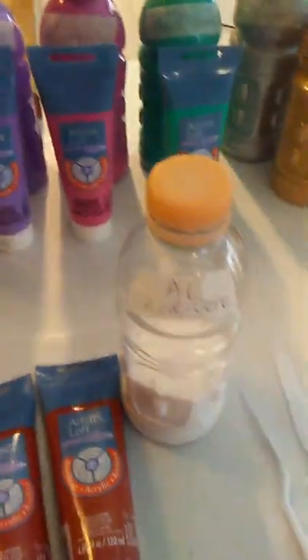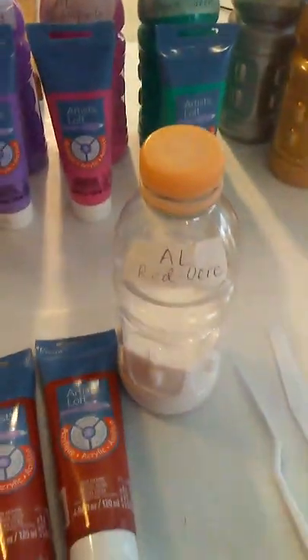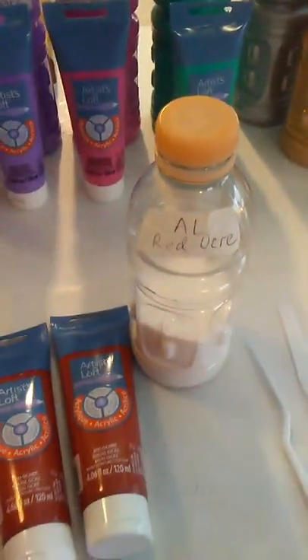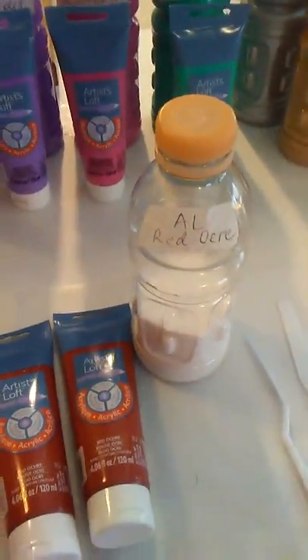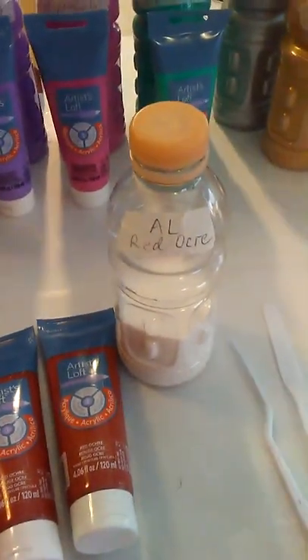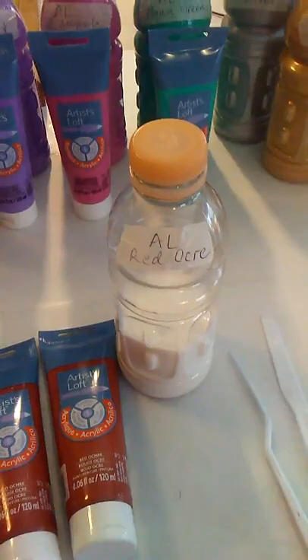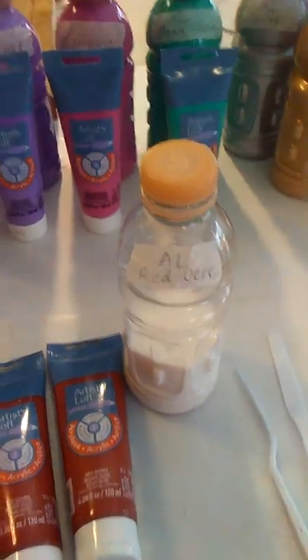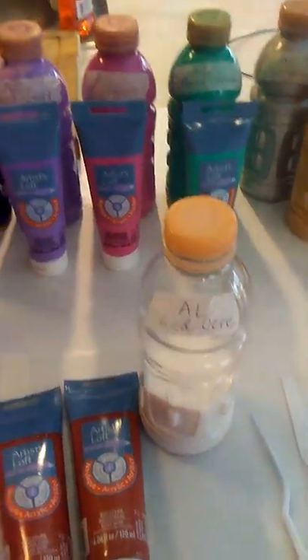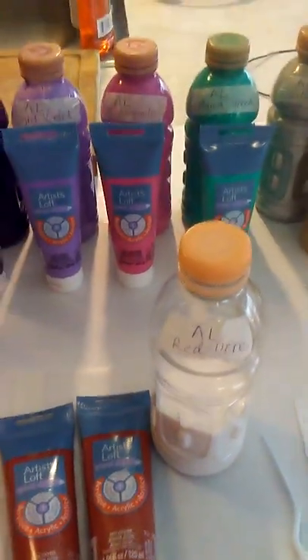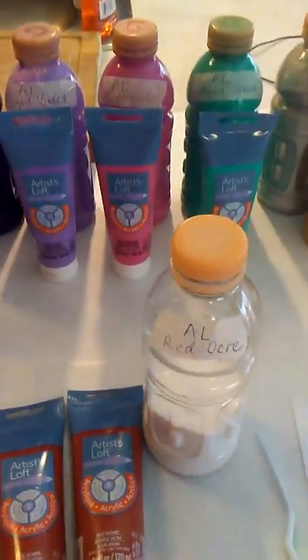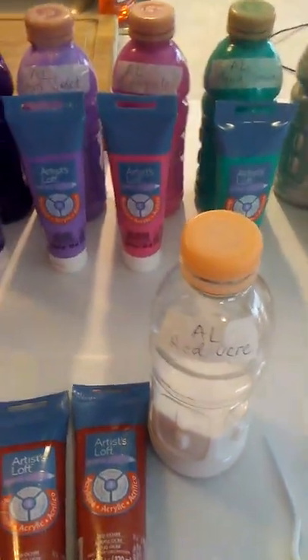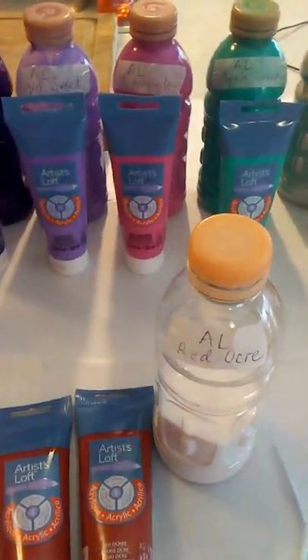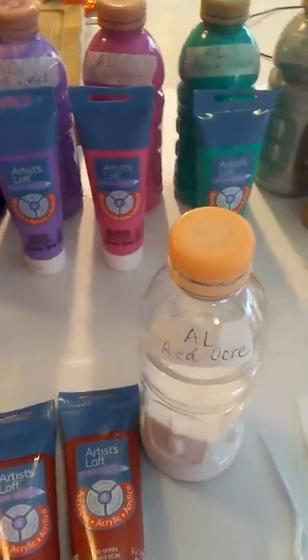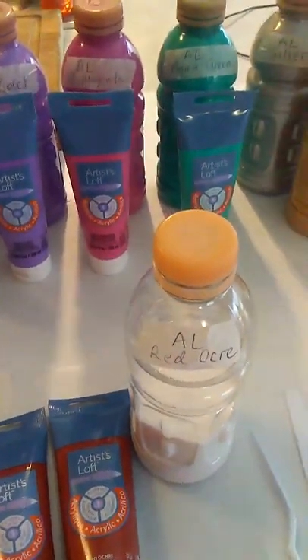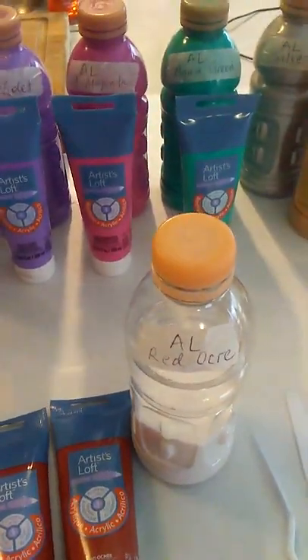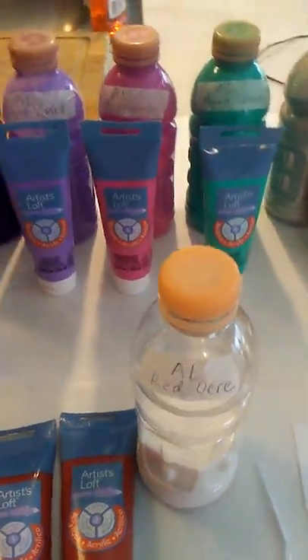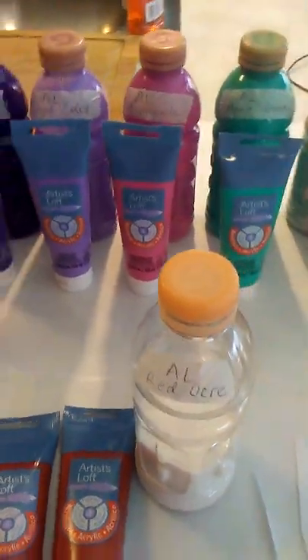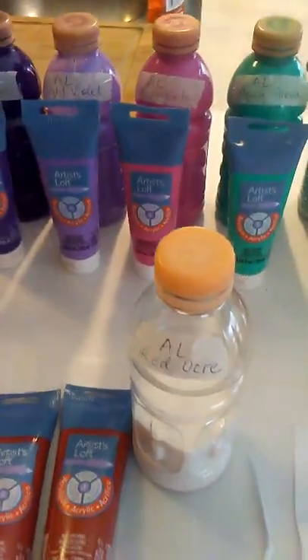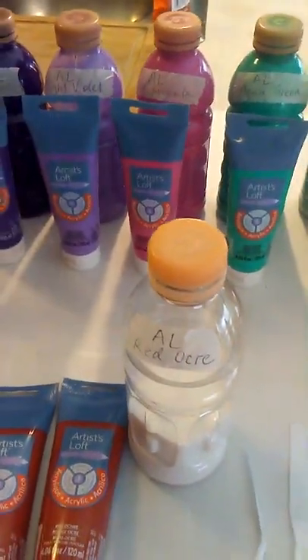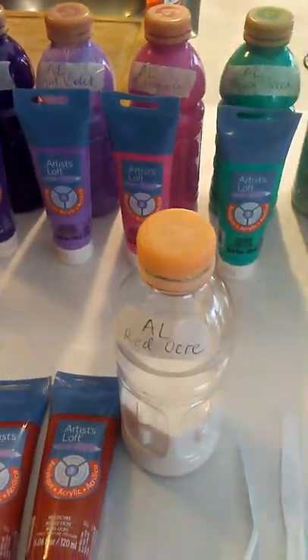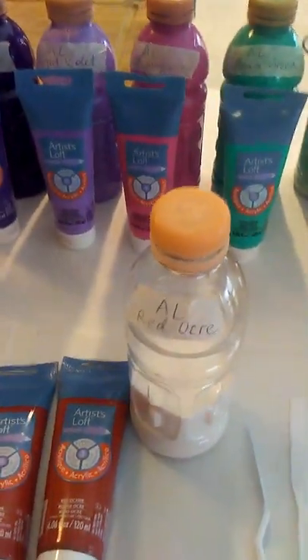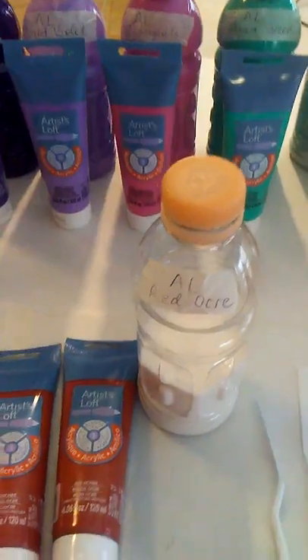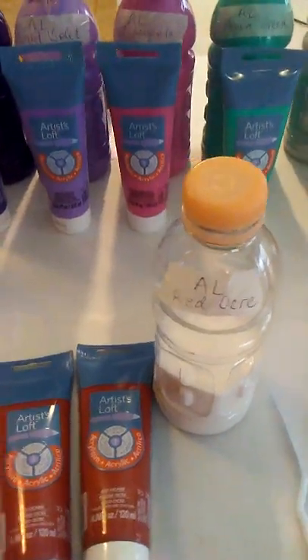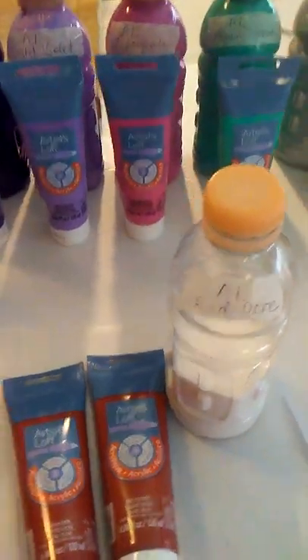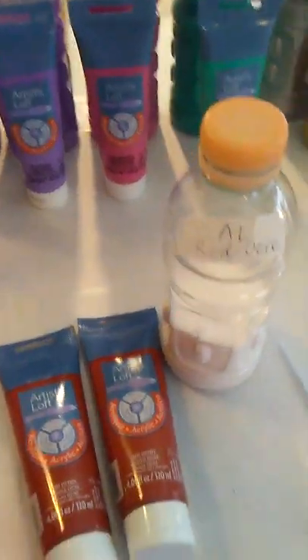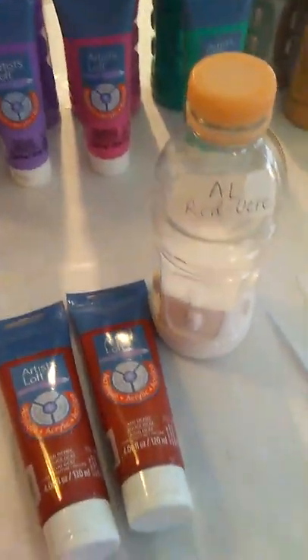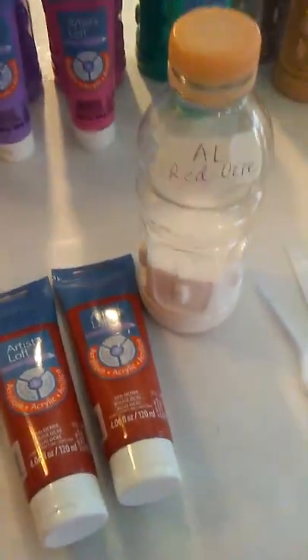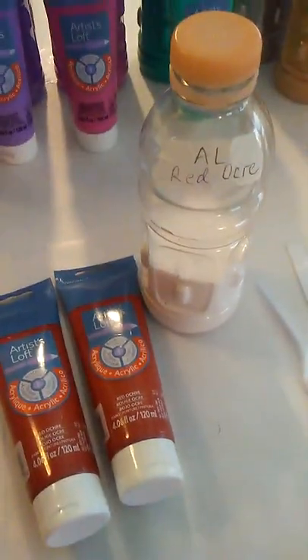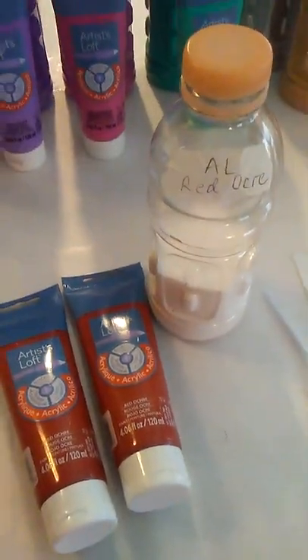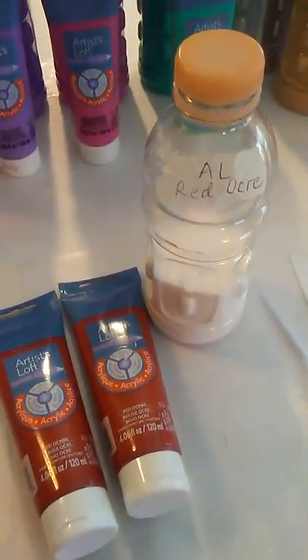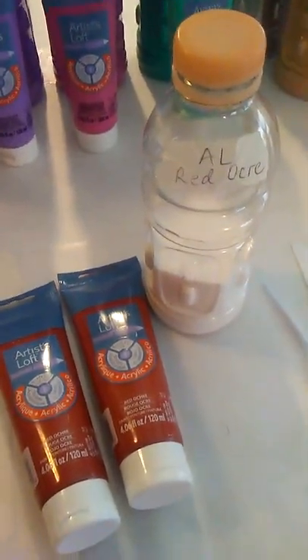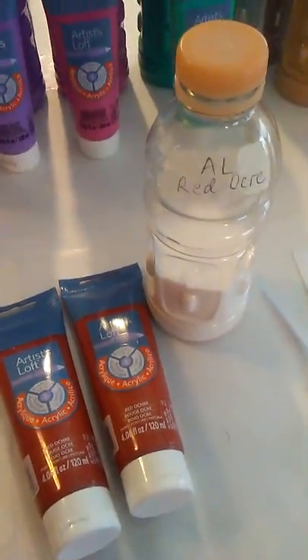Have a blessed day, you guys. Thanks for watching. Come check me out on my YouTube channel — it is Serendipity Soul Acrylic Art. Have a blessed day. Bye.